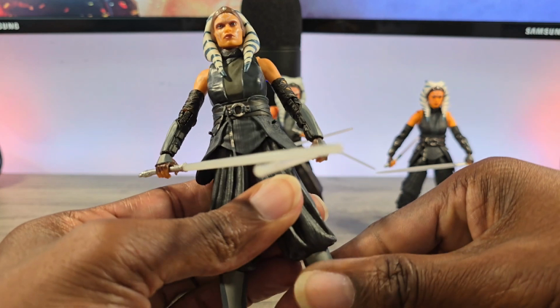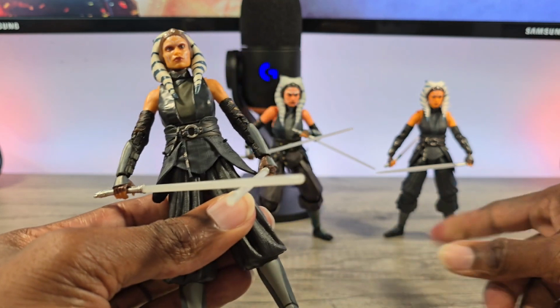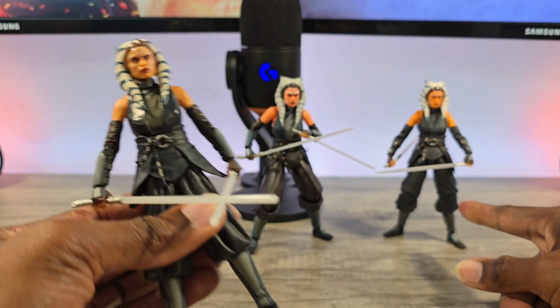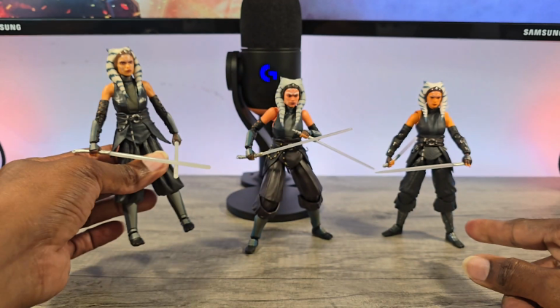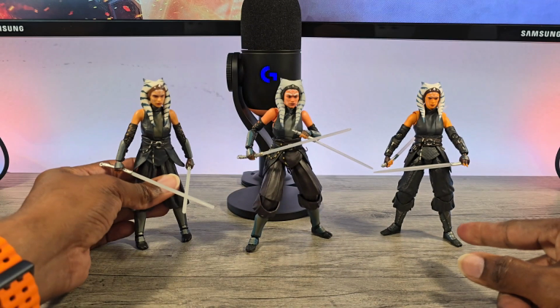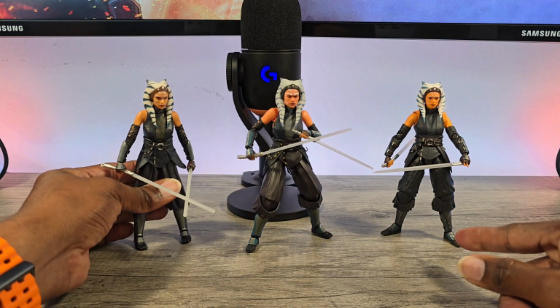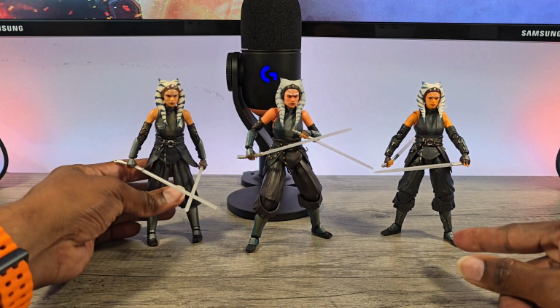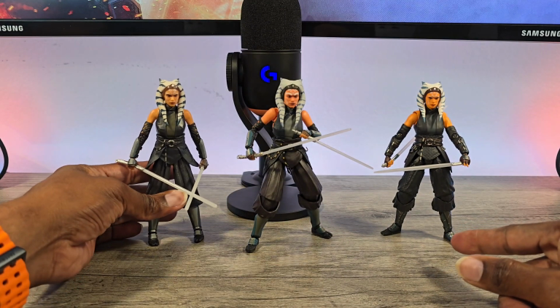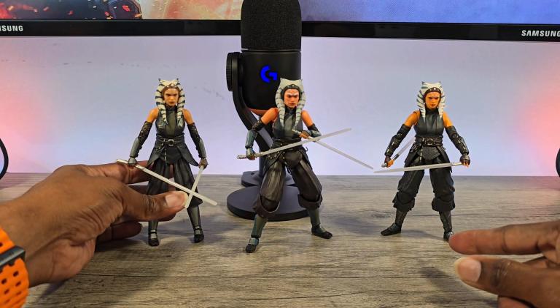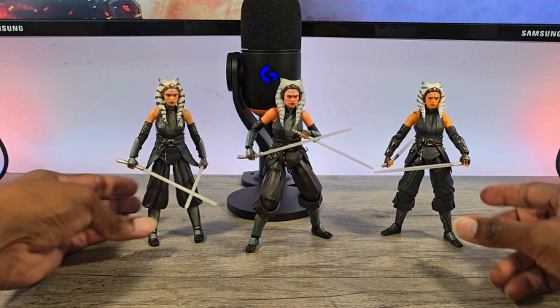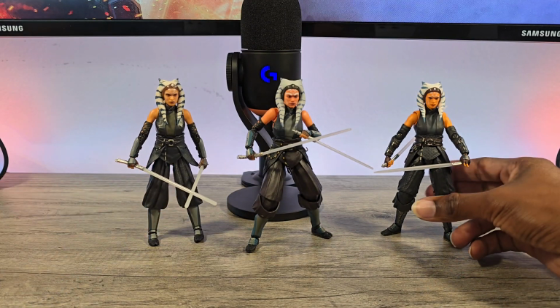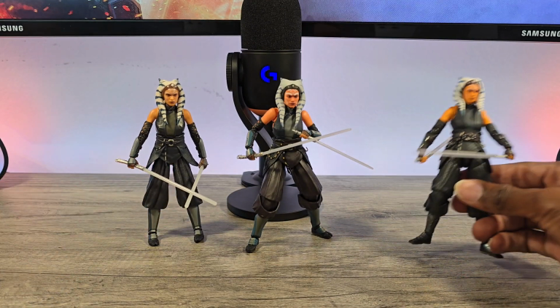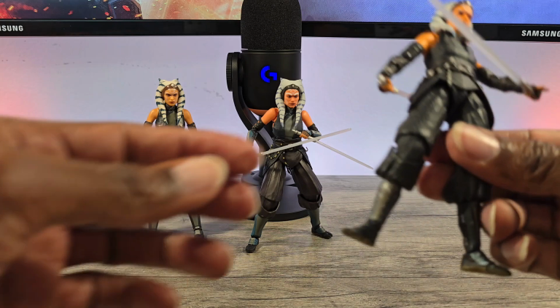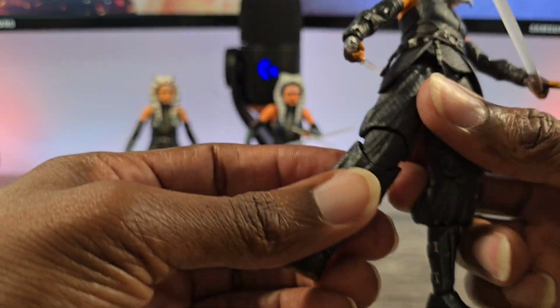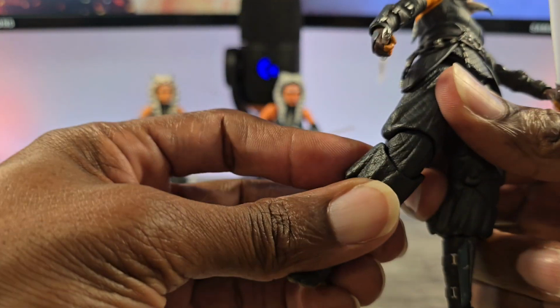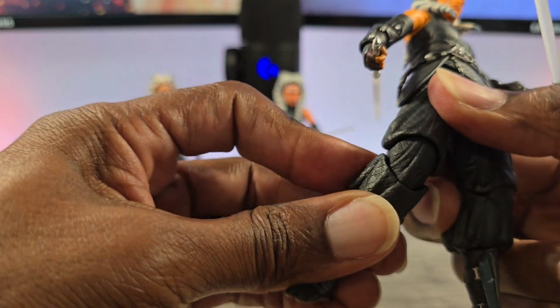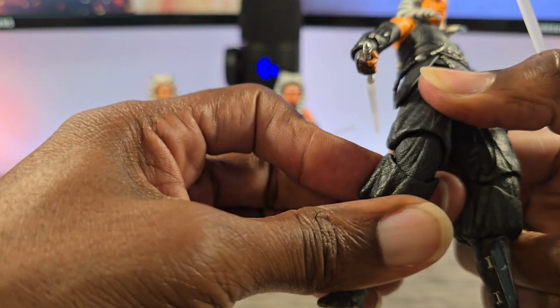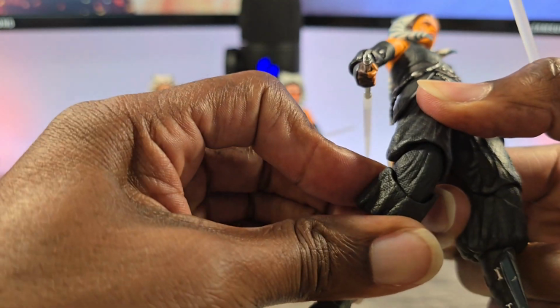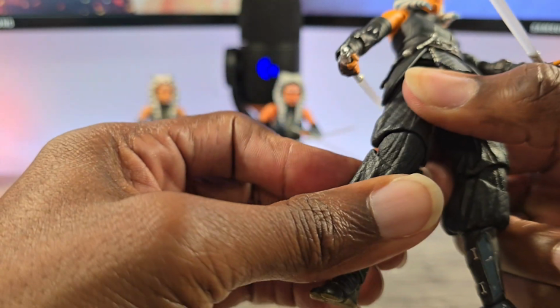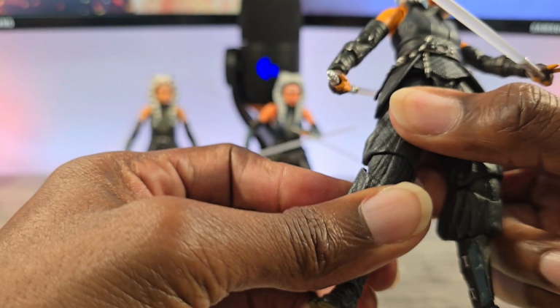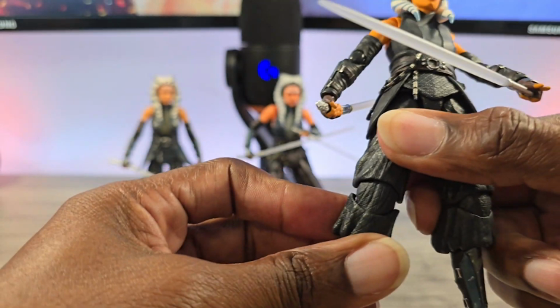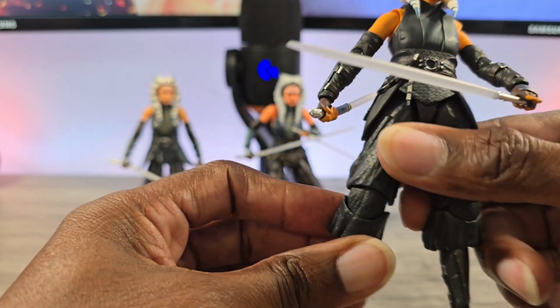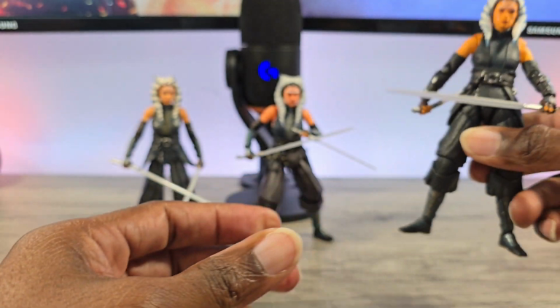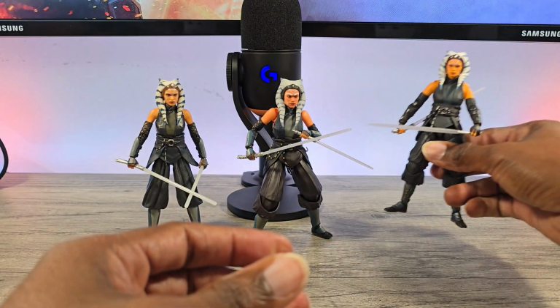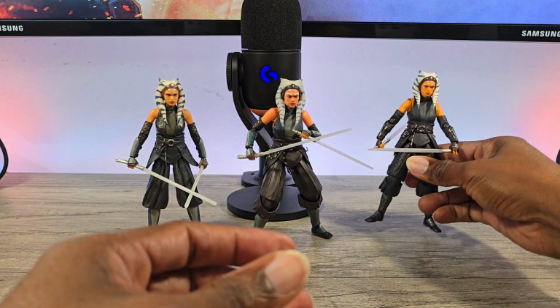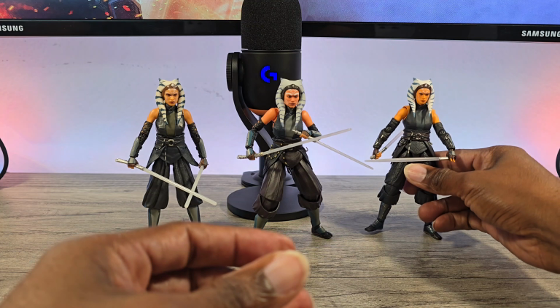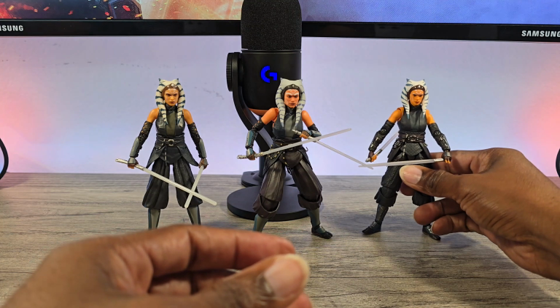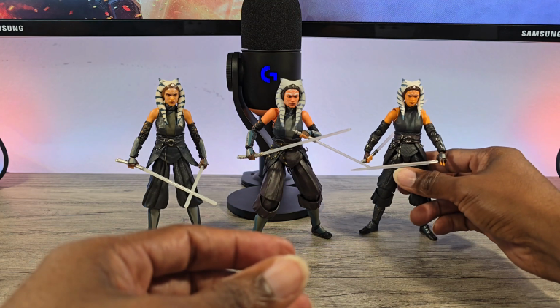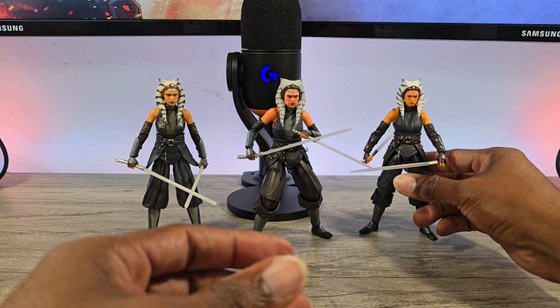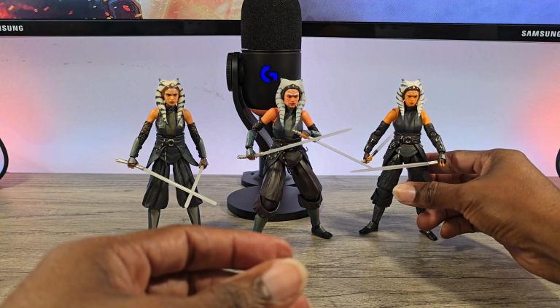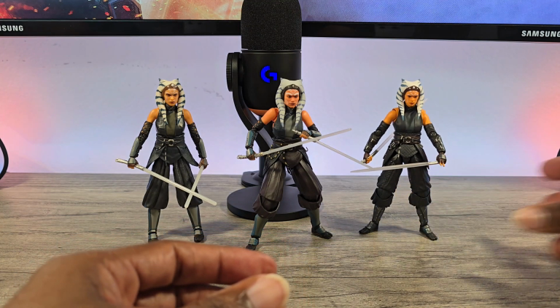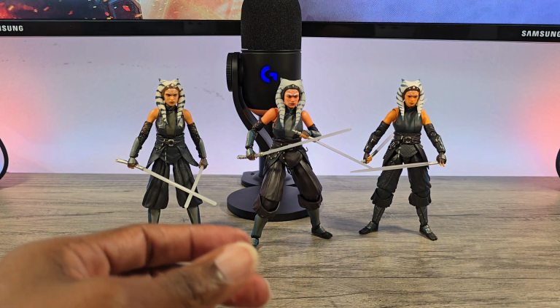I don't know why those two went with that kind of weird elongated, almost double joint, like they did with the elbows. But it's fine — it's not anything super massive or a major issue for me negative-wise.